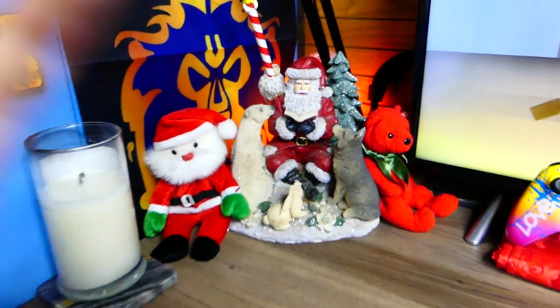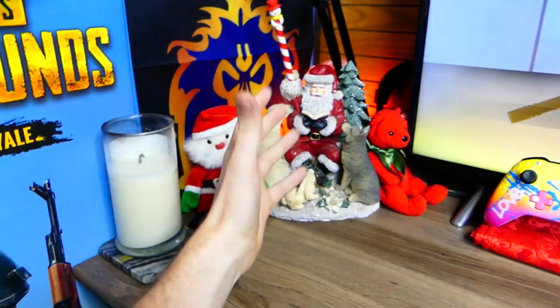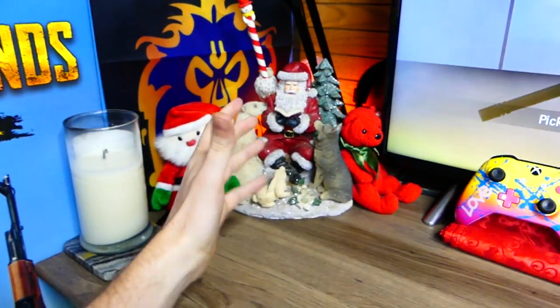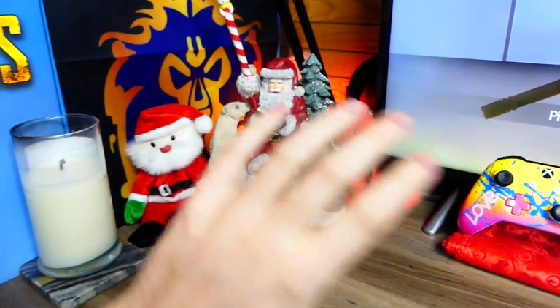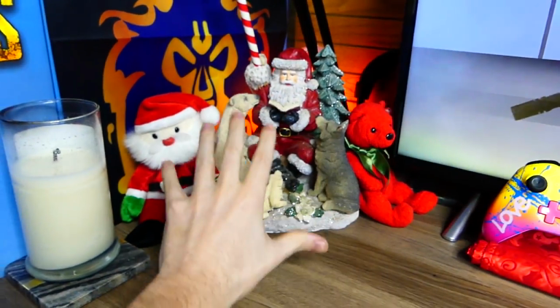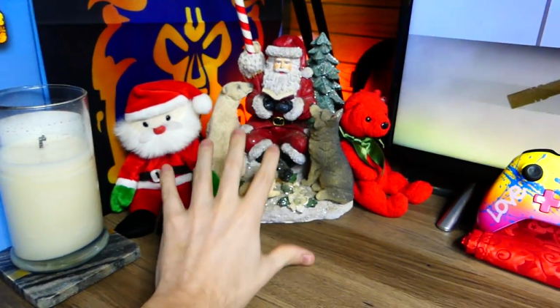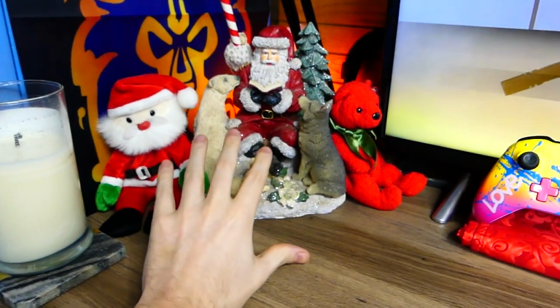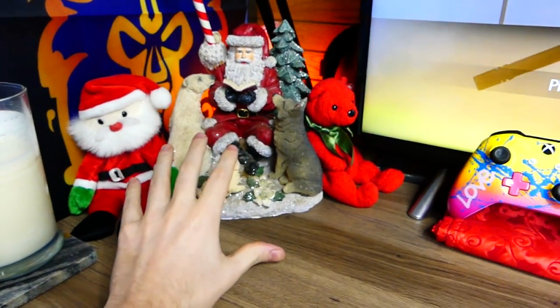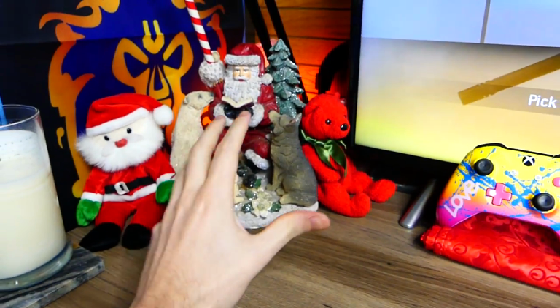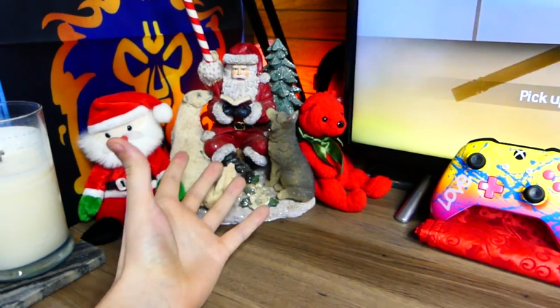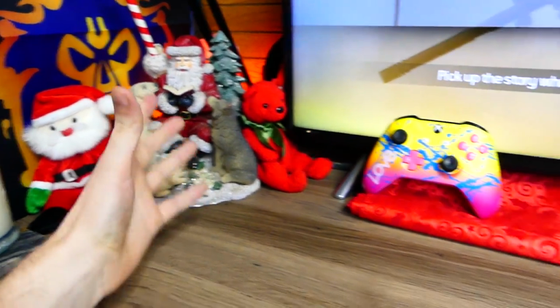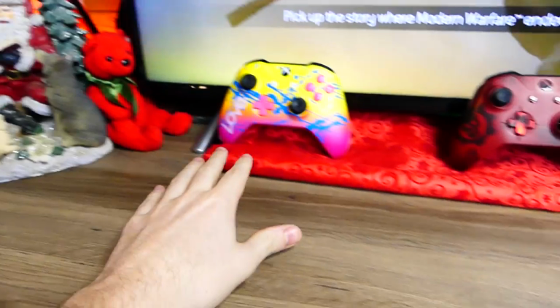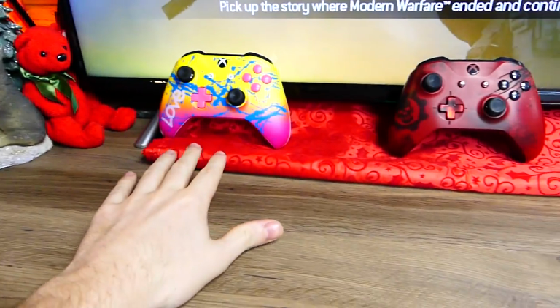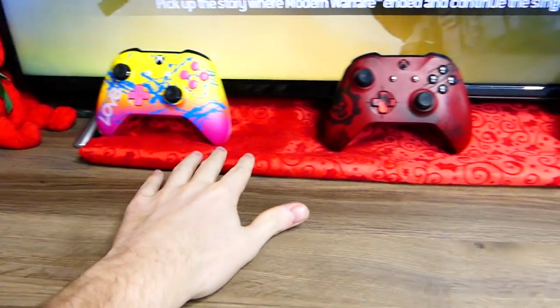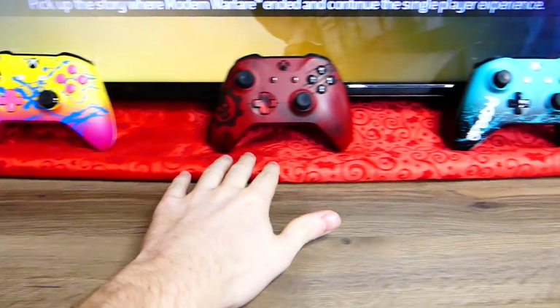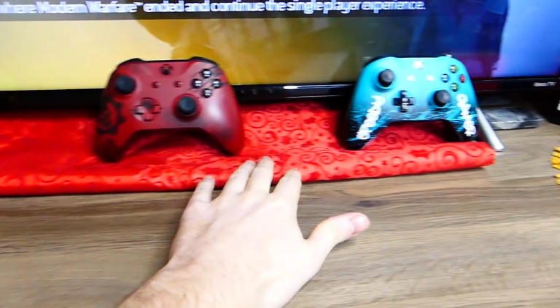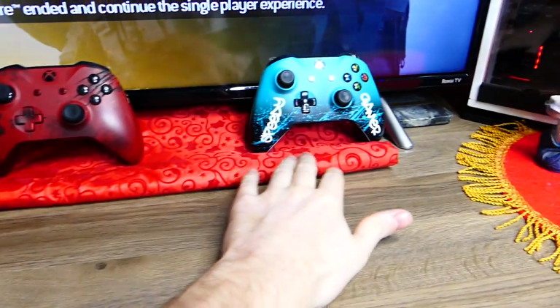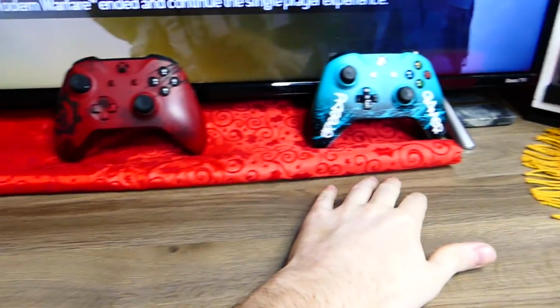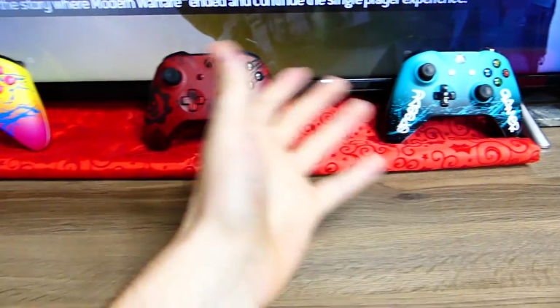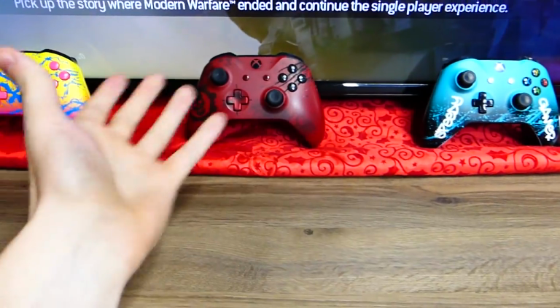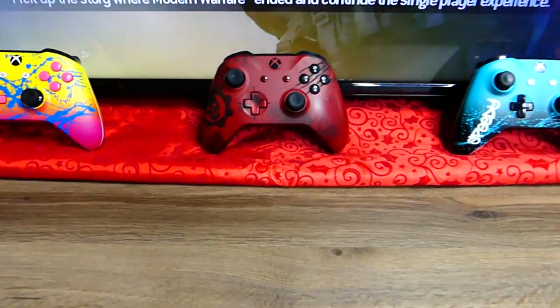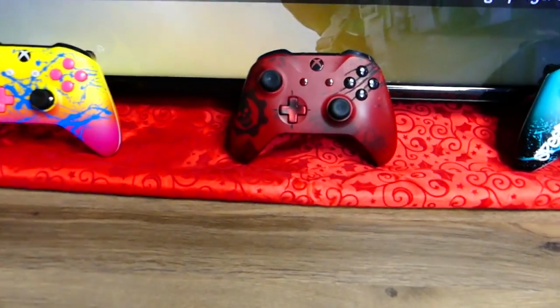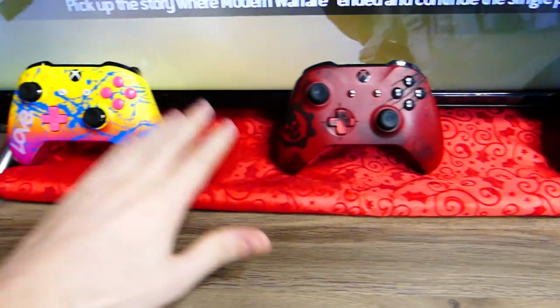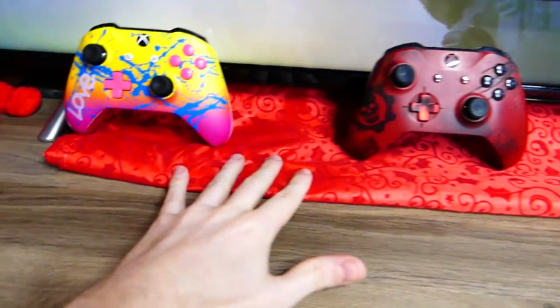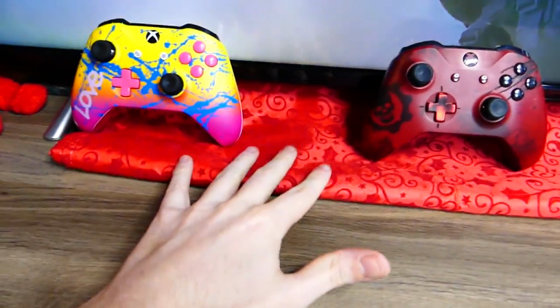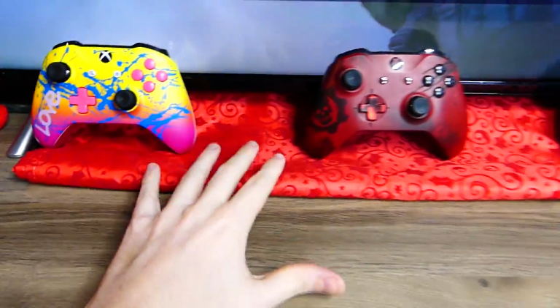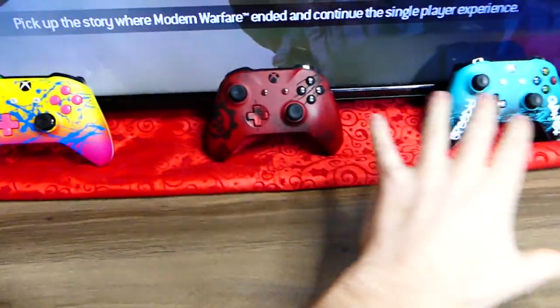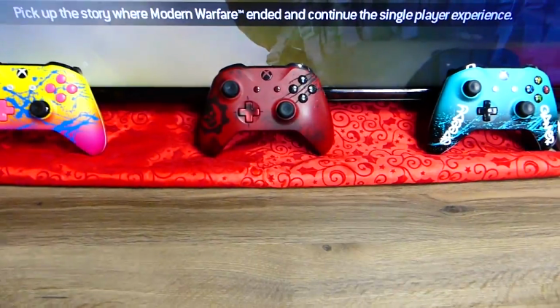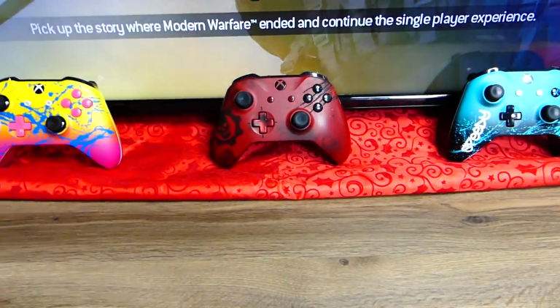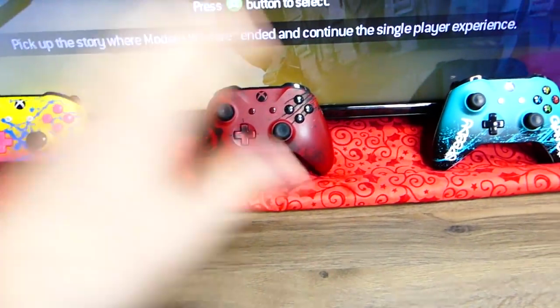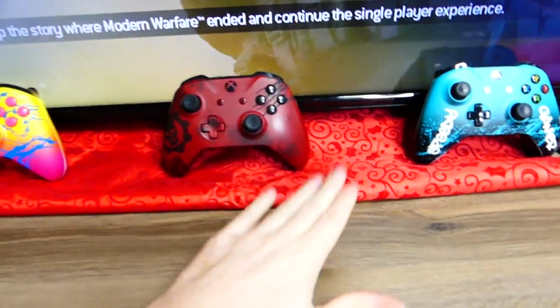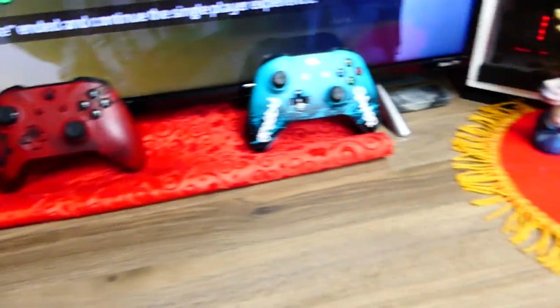I absolutely love Christmas, so I love looking at things like this and I love setting them up. Also over here, there's this red tablecloth — surprisingly, yes, it's a tablecloth. I folded it all up and I thought it would look cool under the TV, and I absolutely love it.